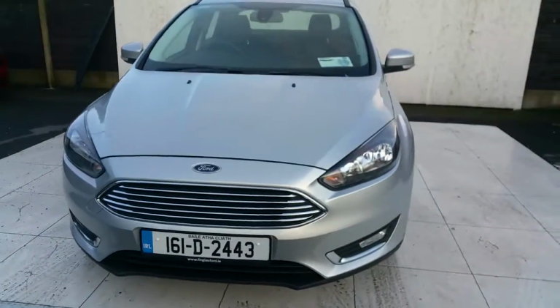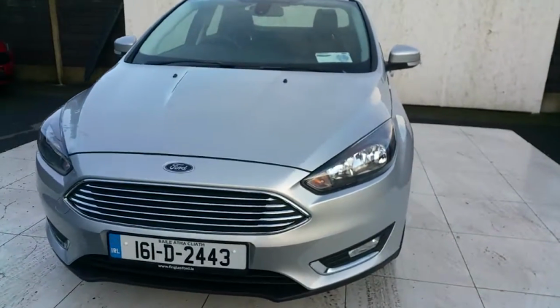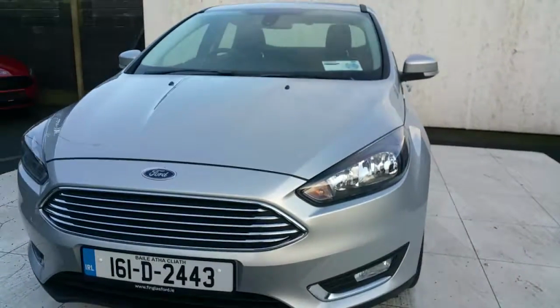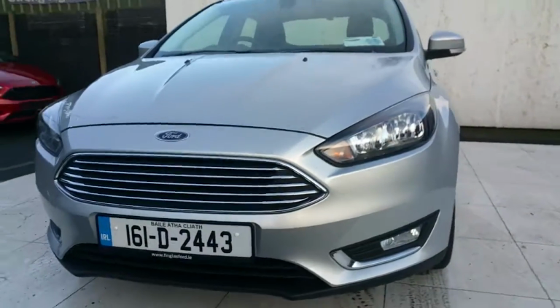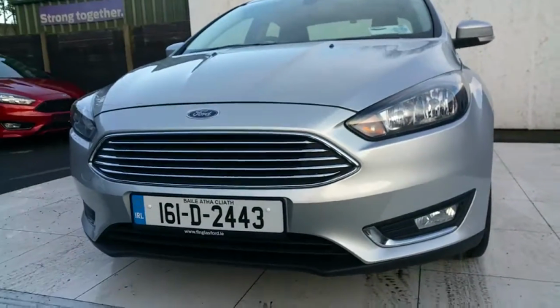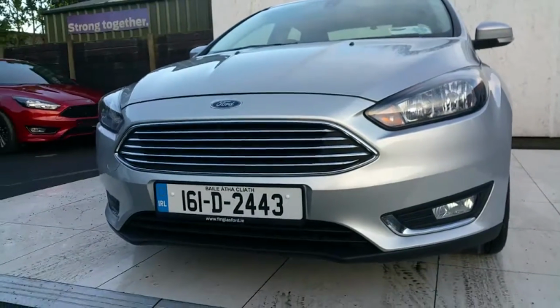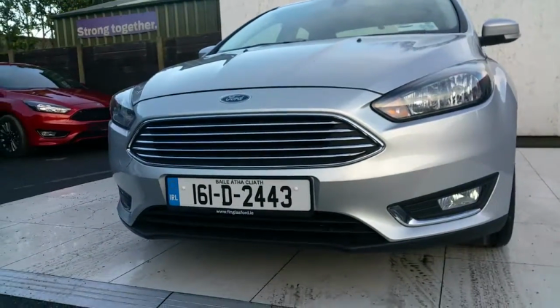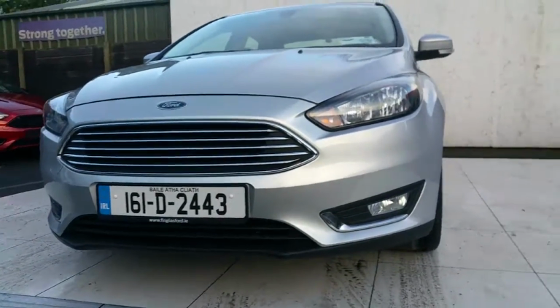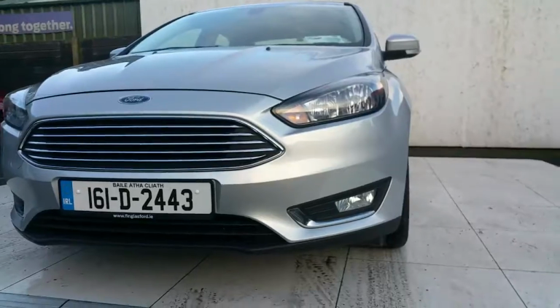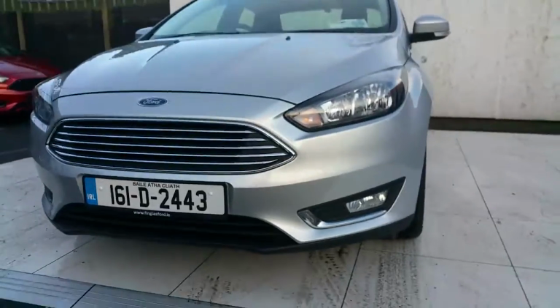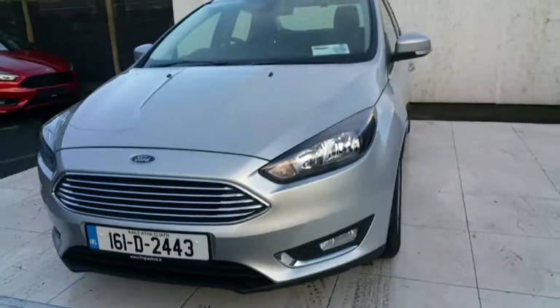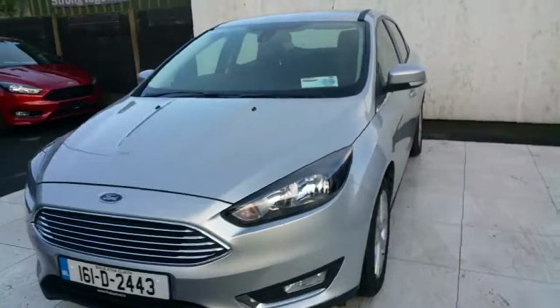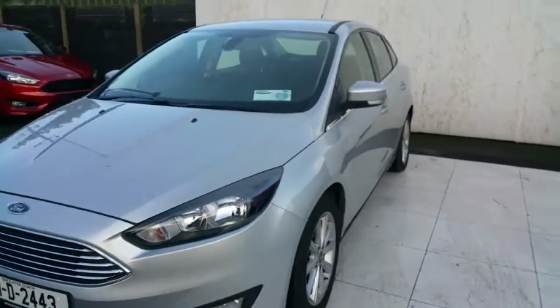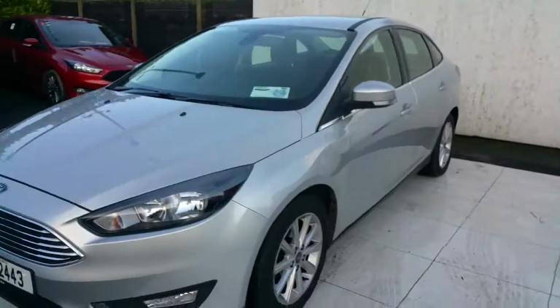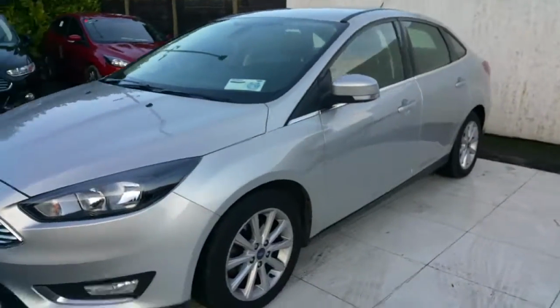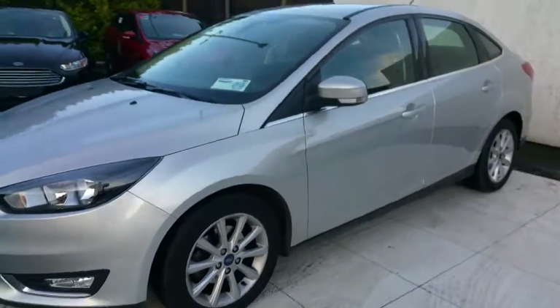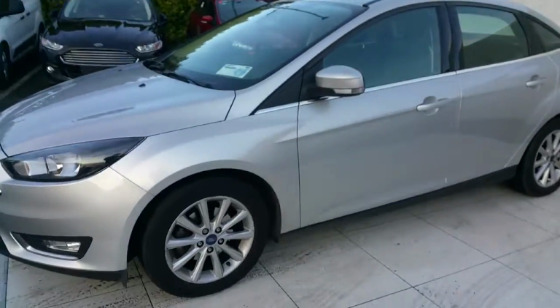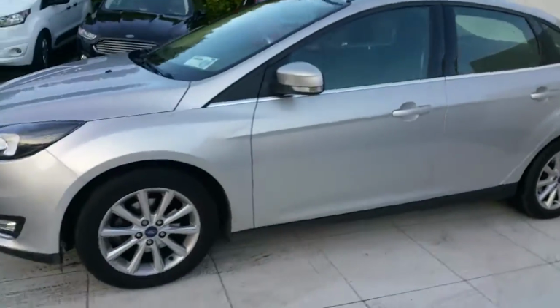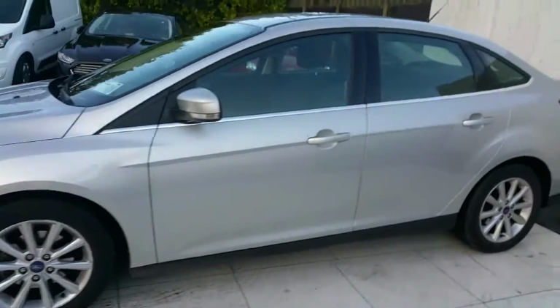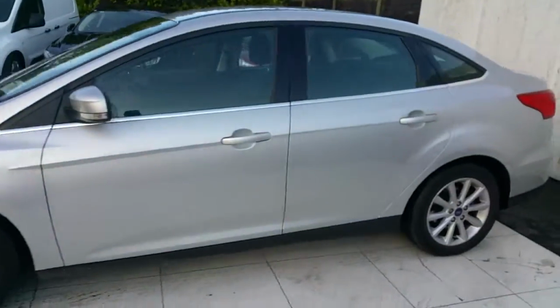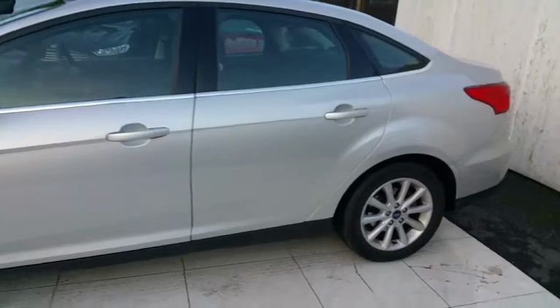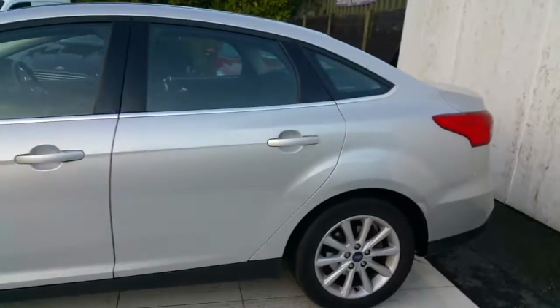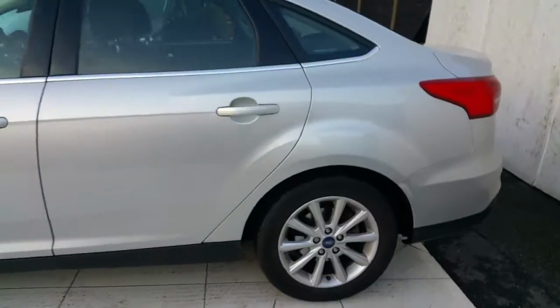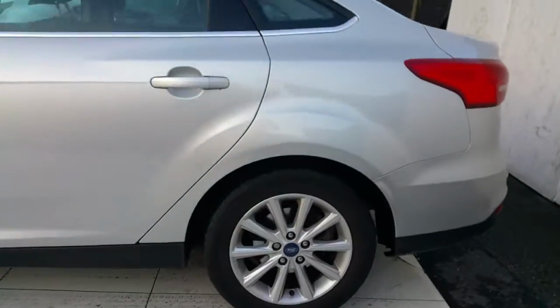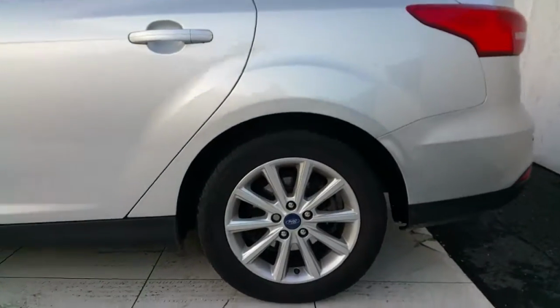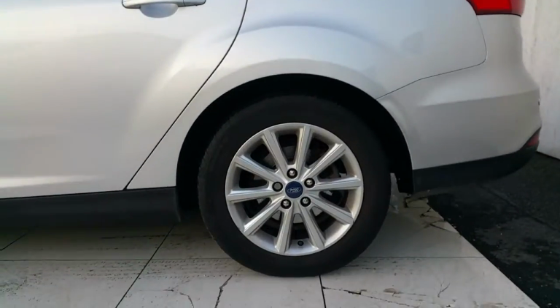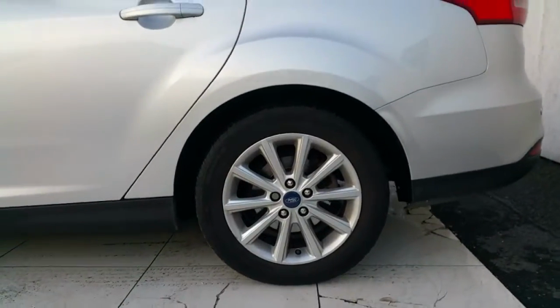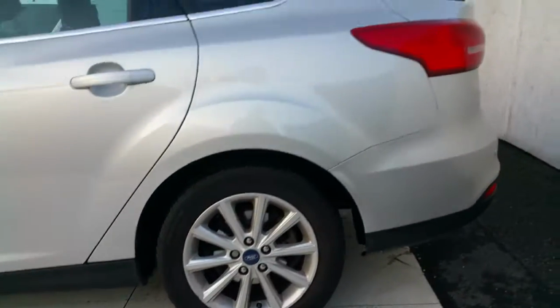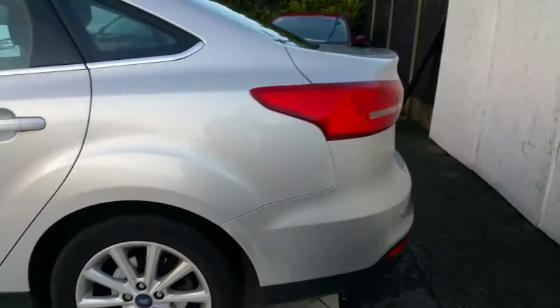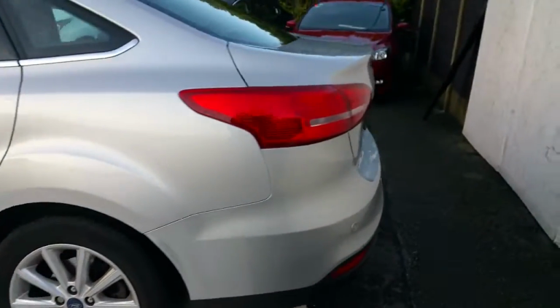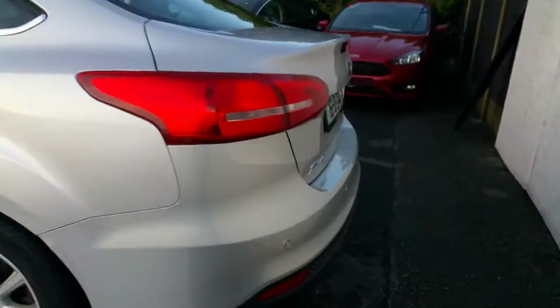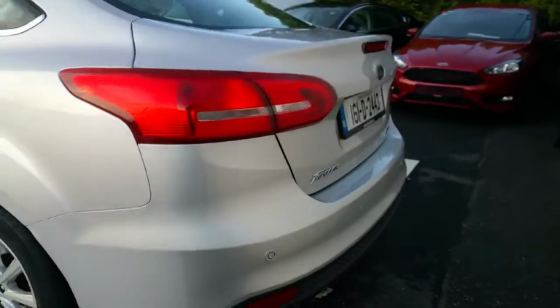It is 6 speed. There is a chrome grille and chrome finish in all trims, fog lights fitted to the front, it has alloy wheels, and parking sensors fitted to the rear.